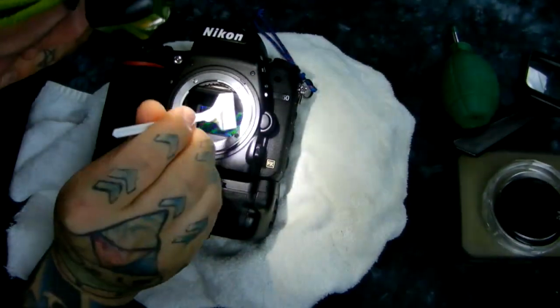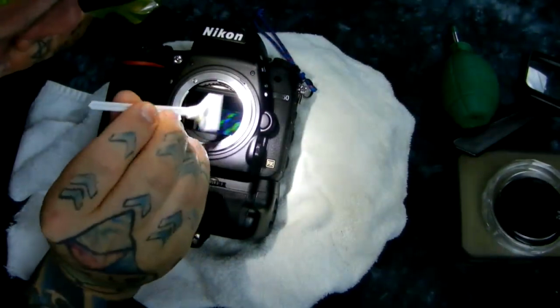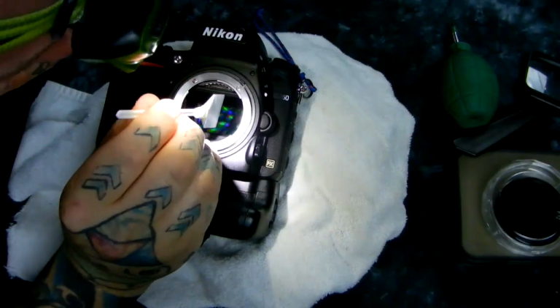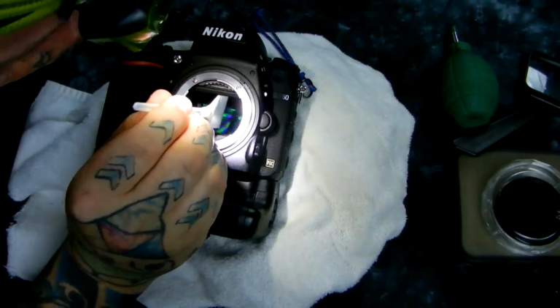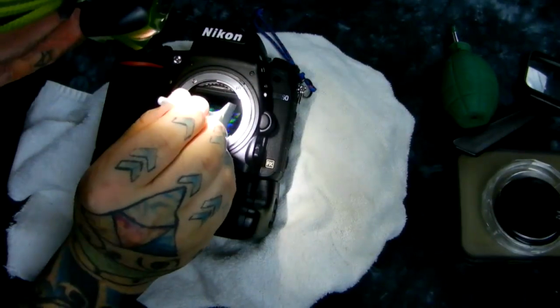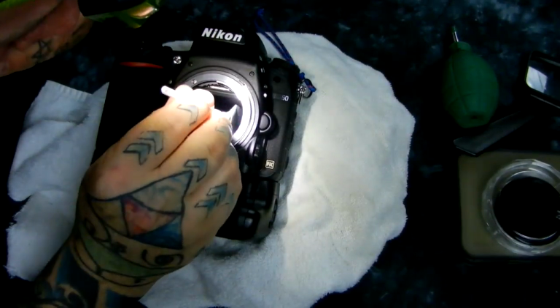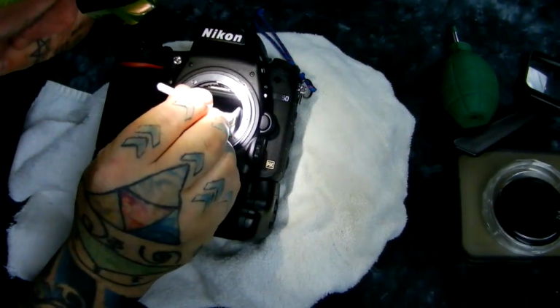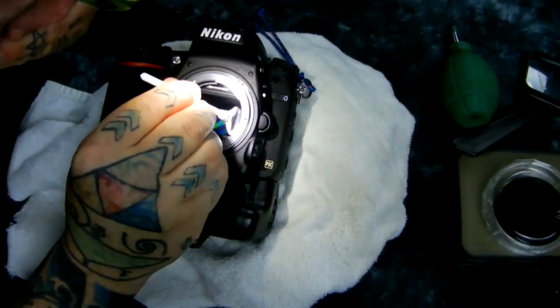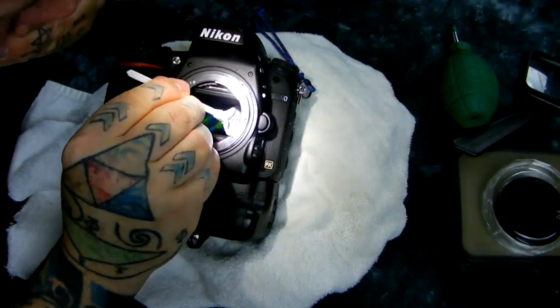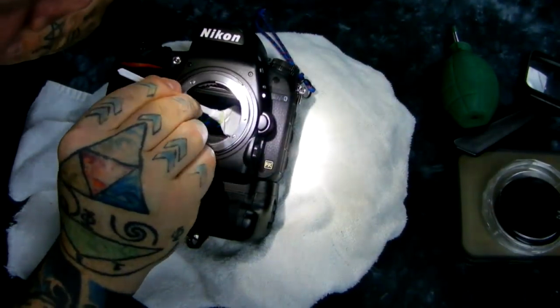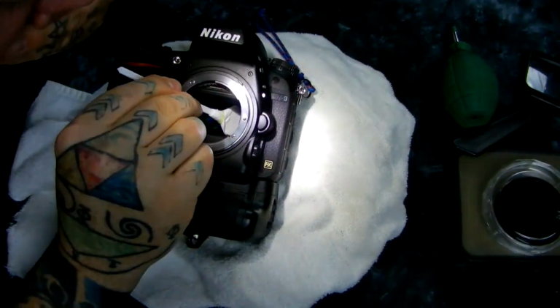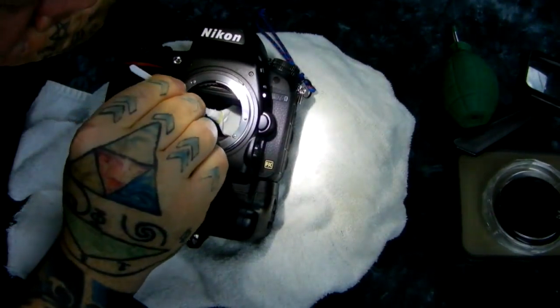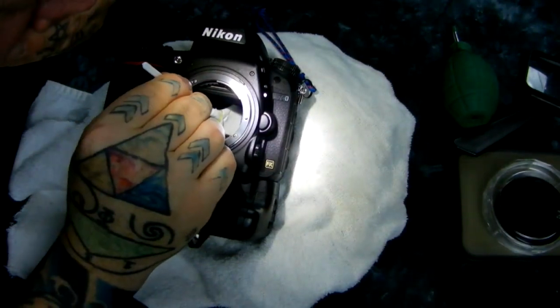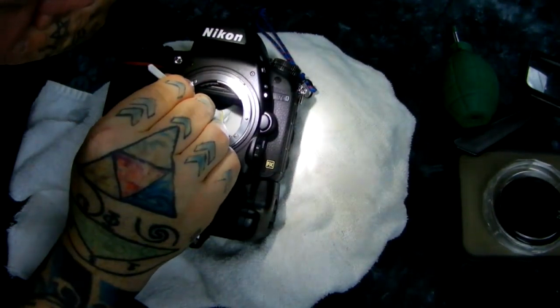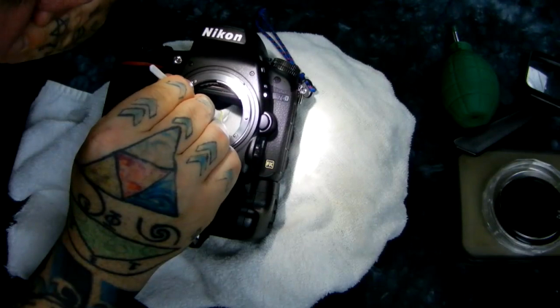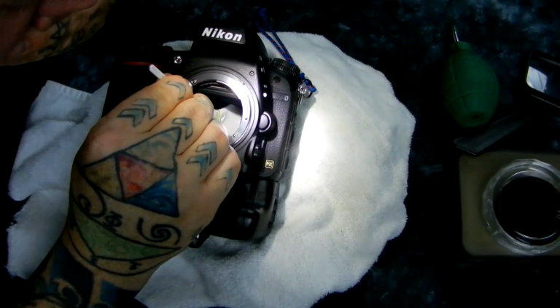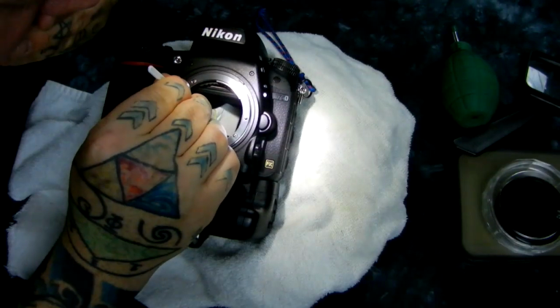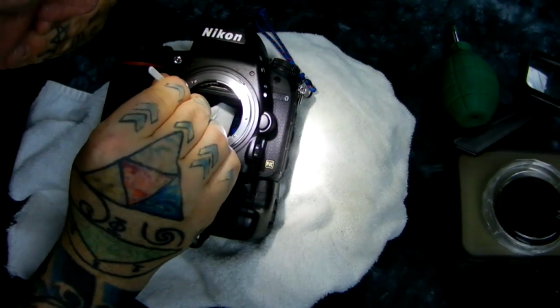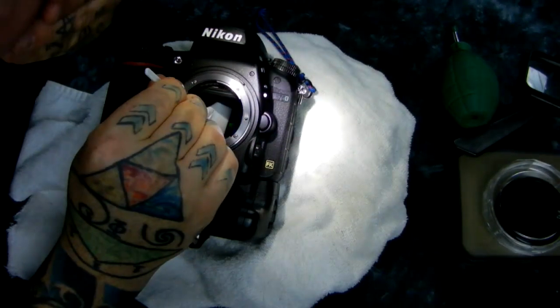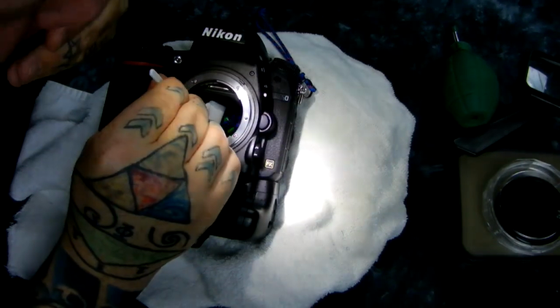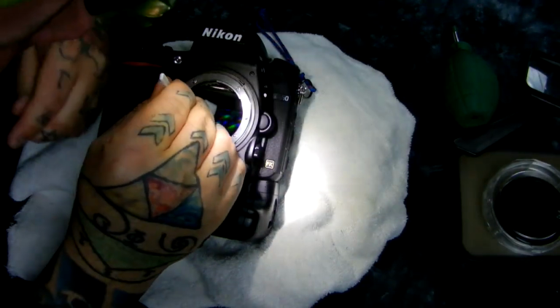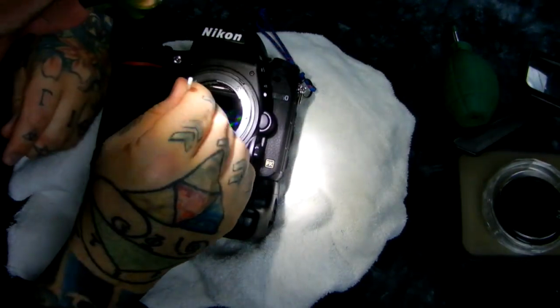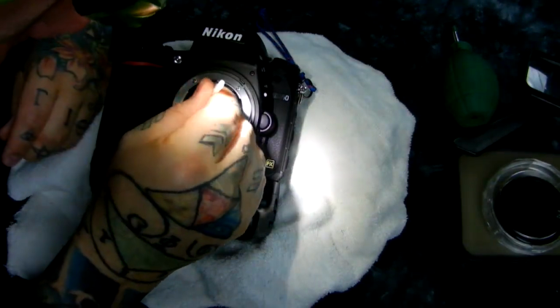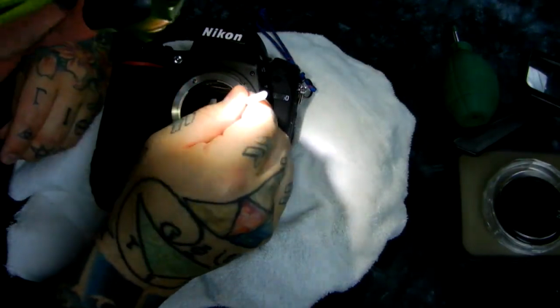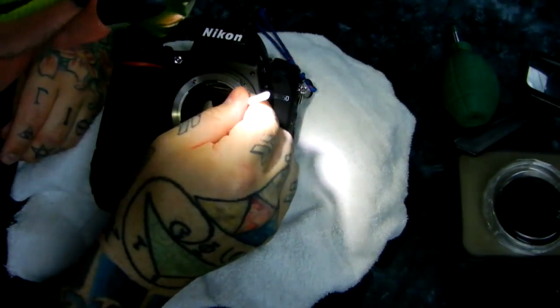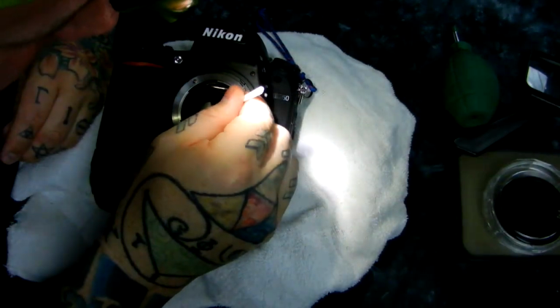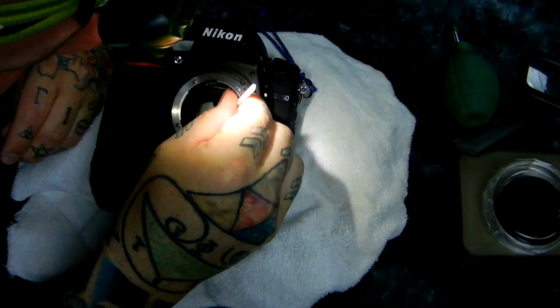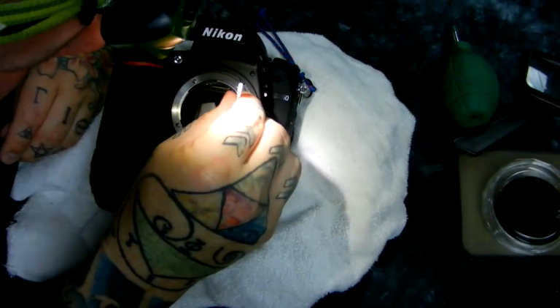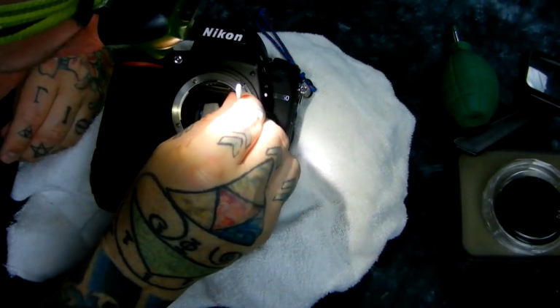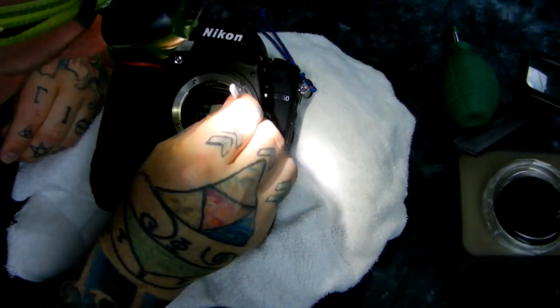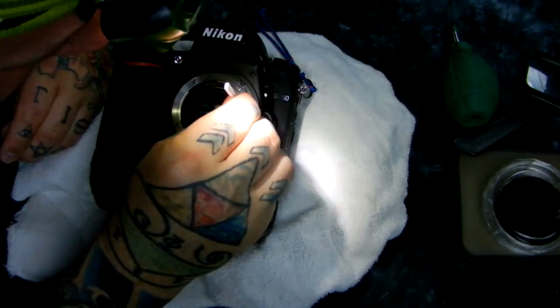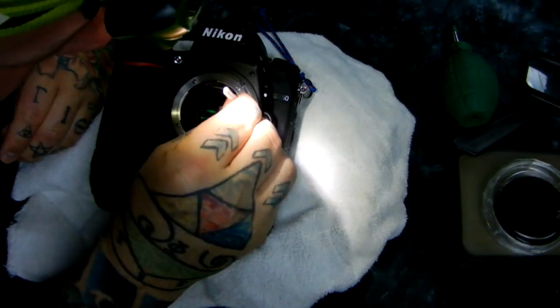I'm going to get in here. Apply some pressure, and then on the reverse line.